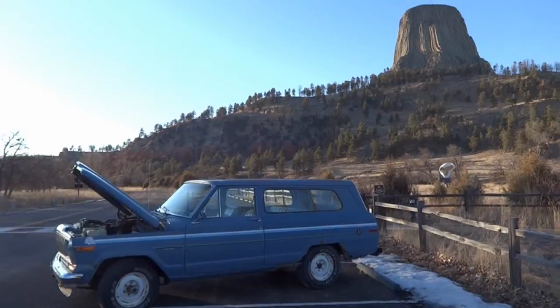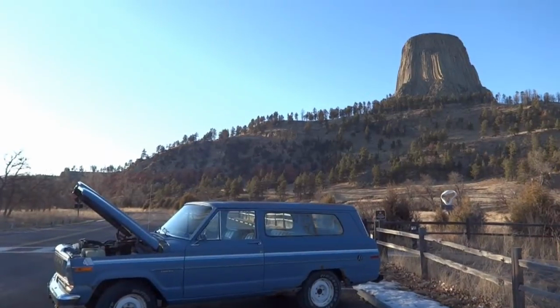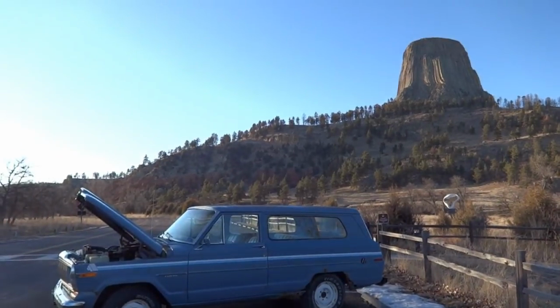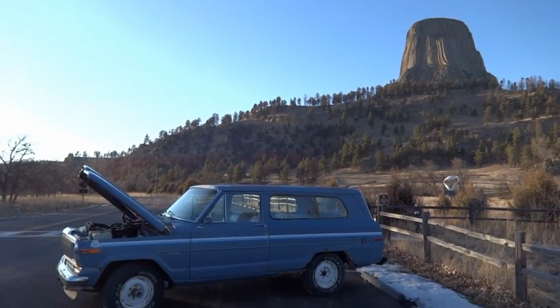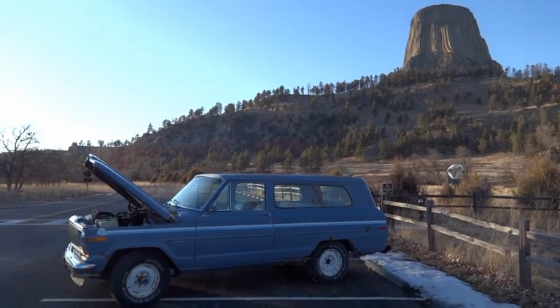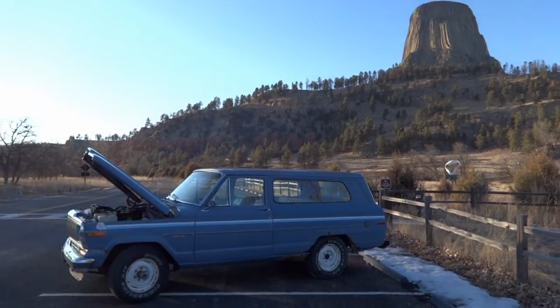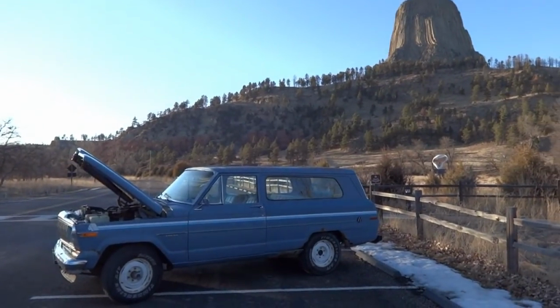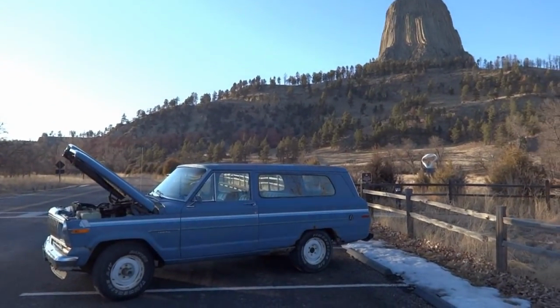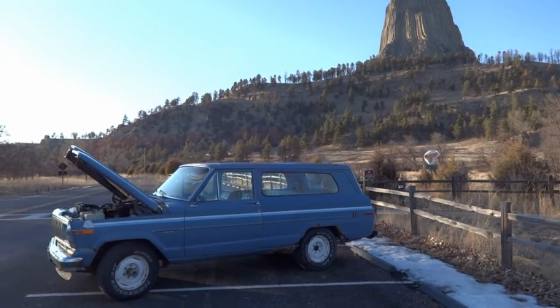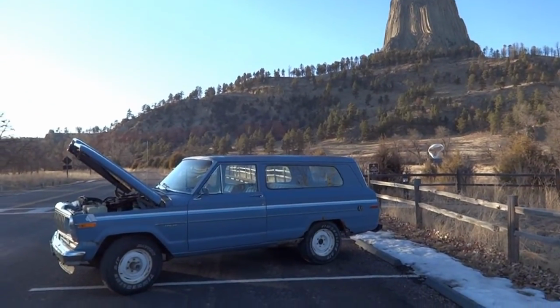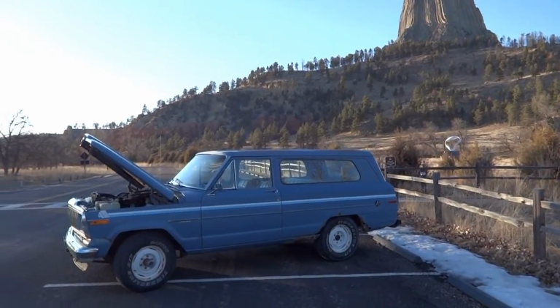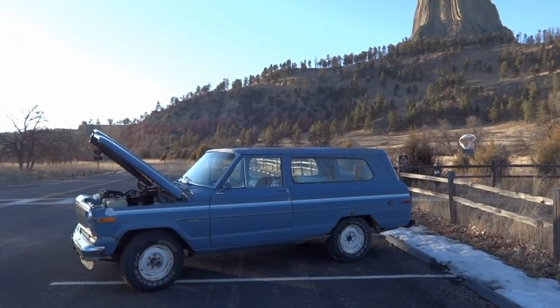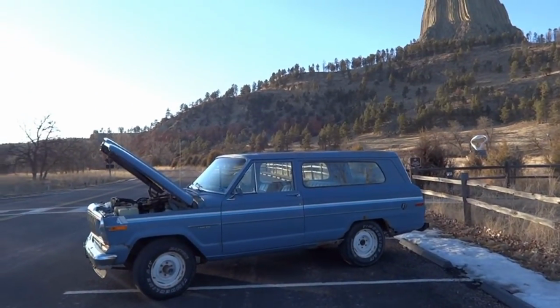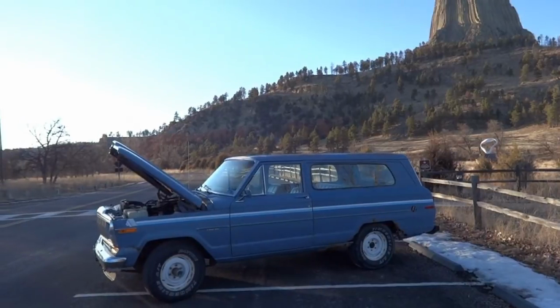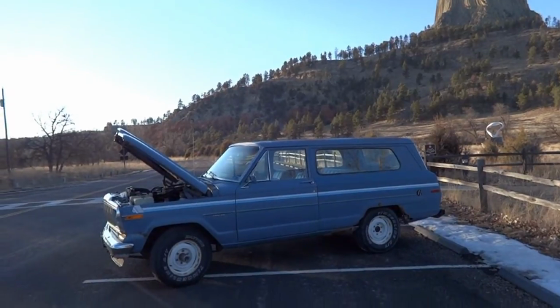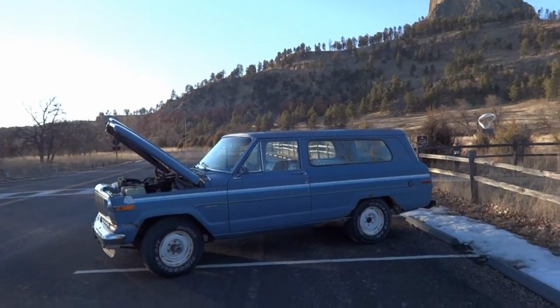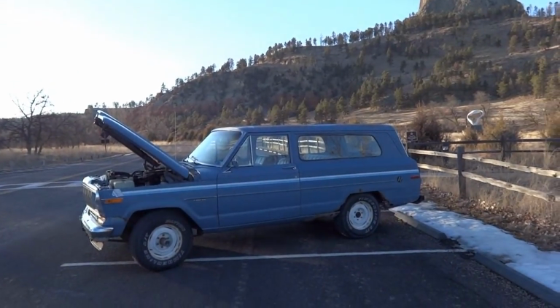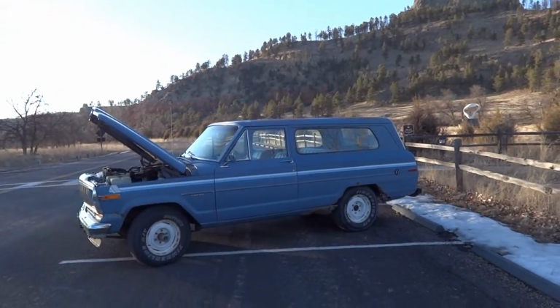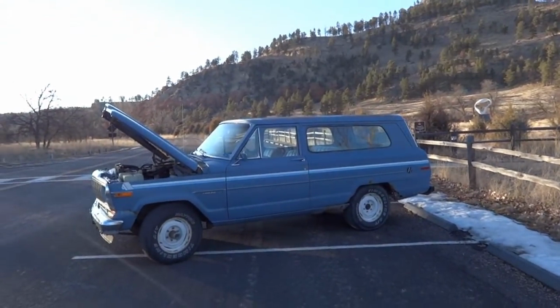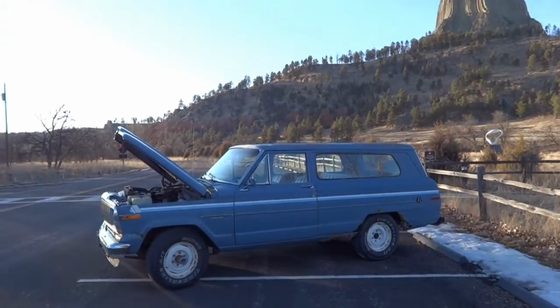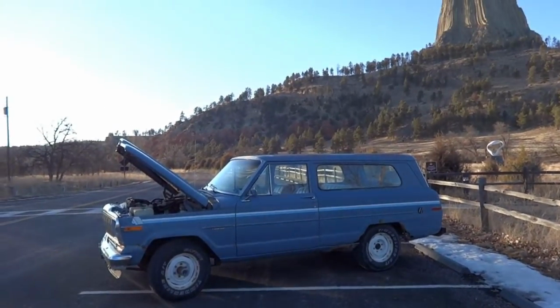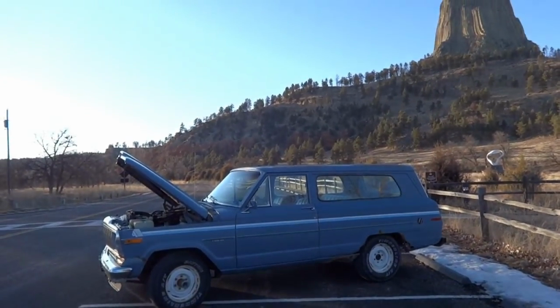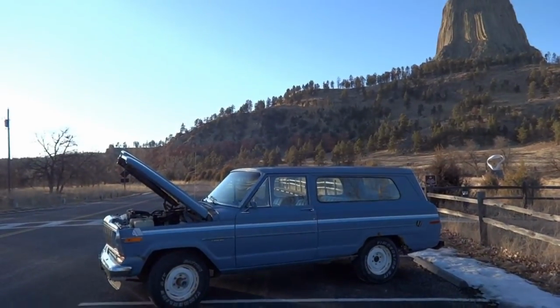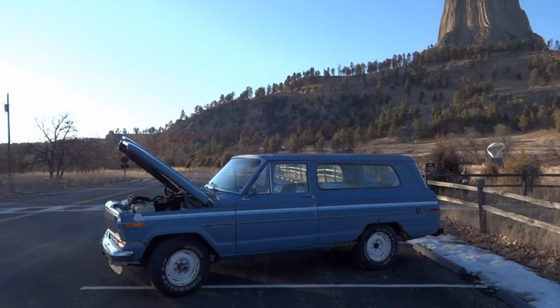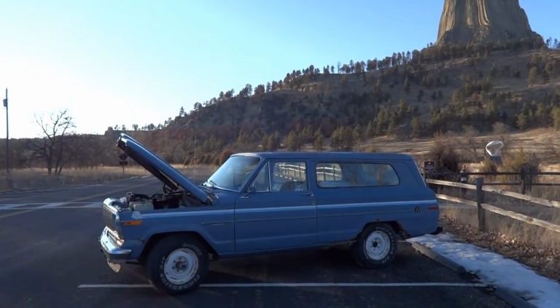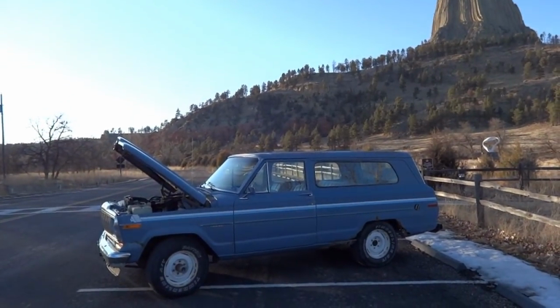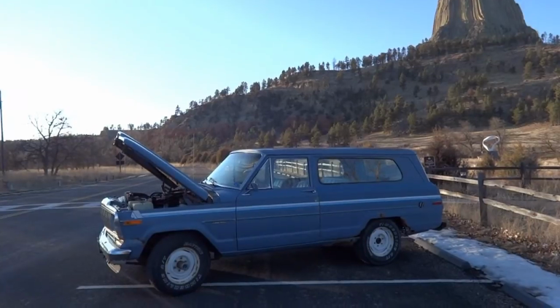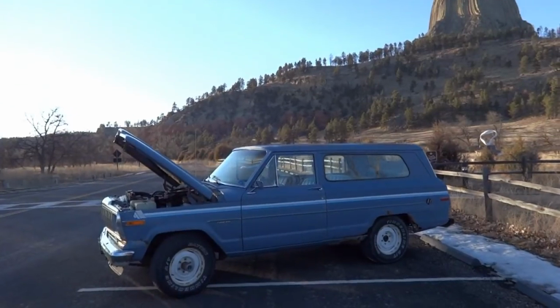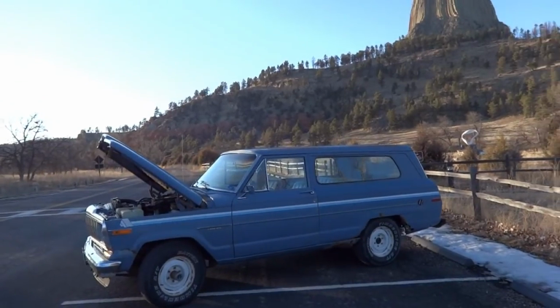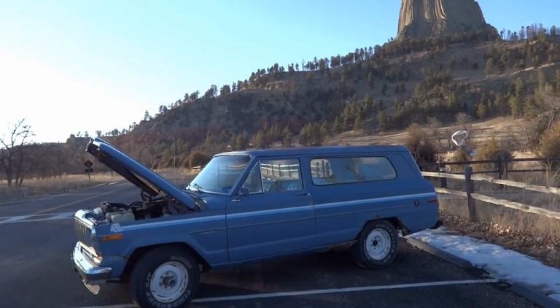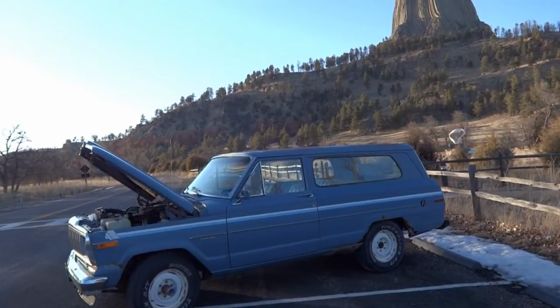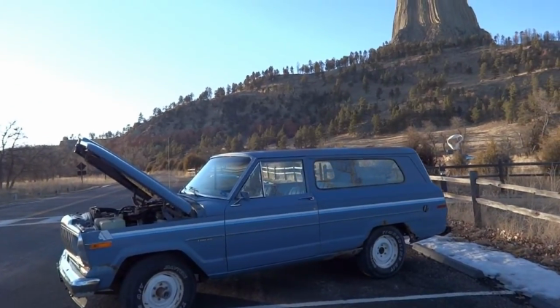If you've ever heard somebody talk about a vehicle having a misfire, or missing, or popping as it's sometimes referred to, and weren't quite sure what they meant, then this video will show you.